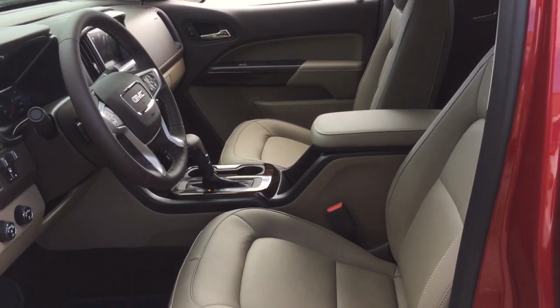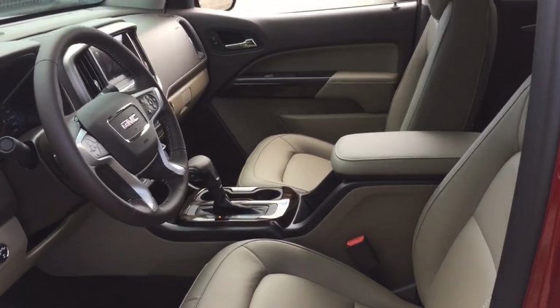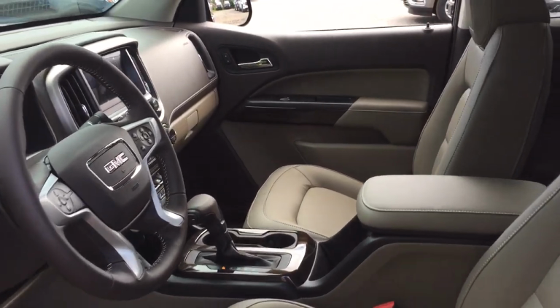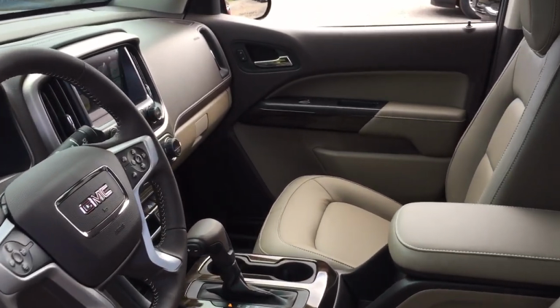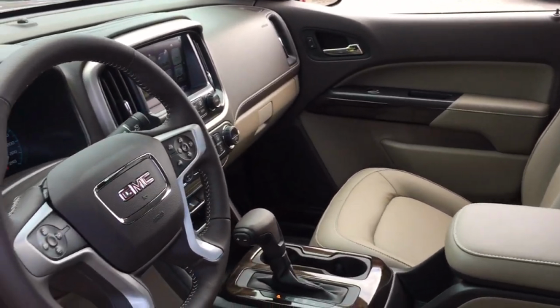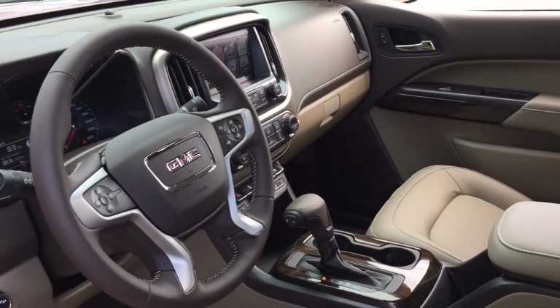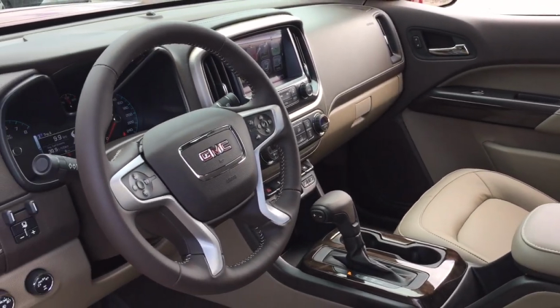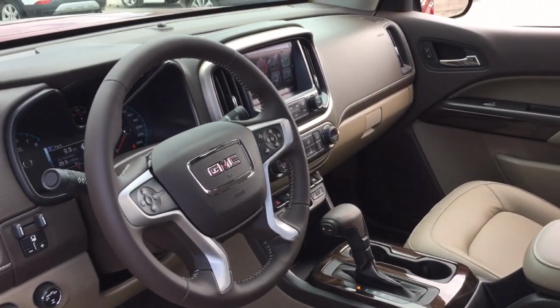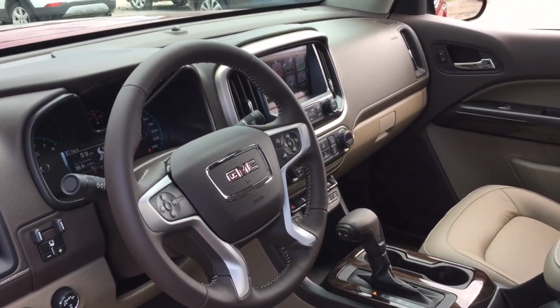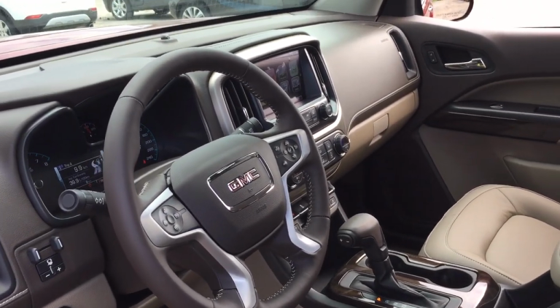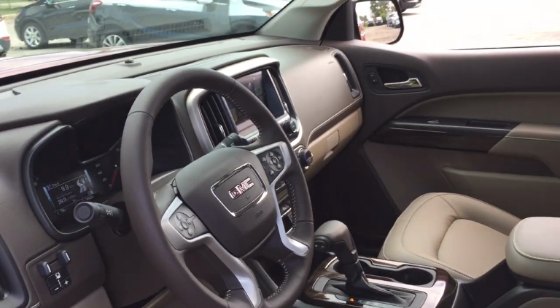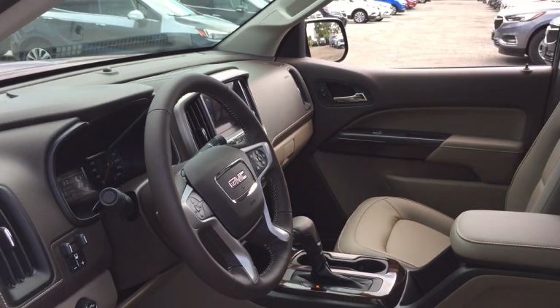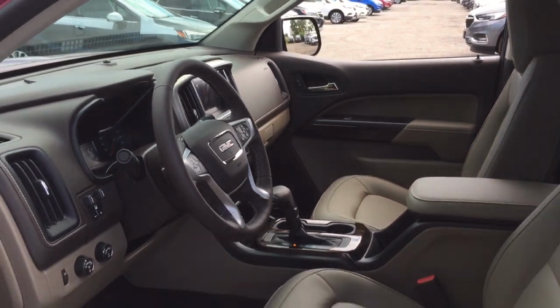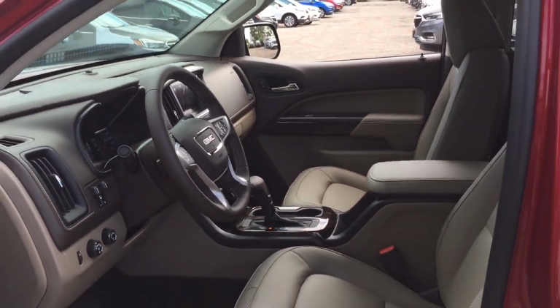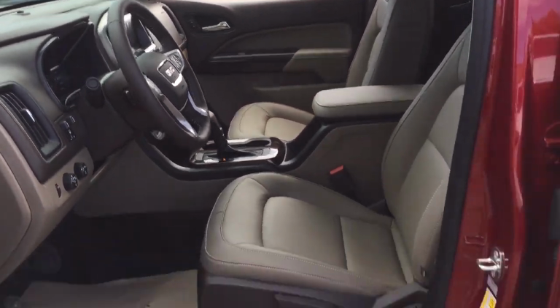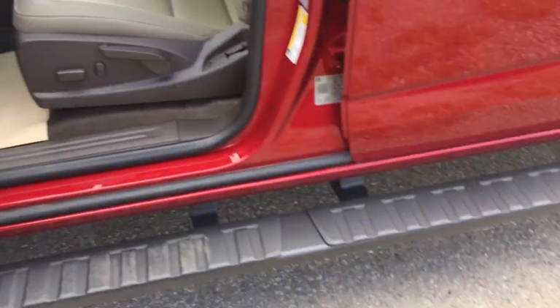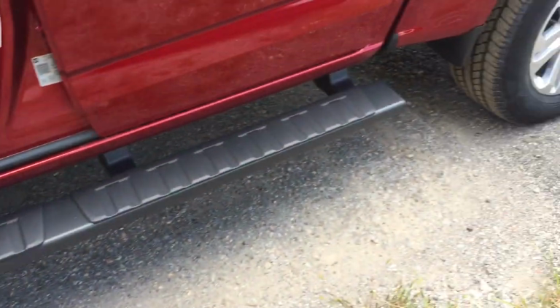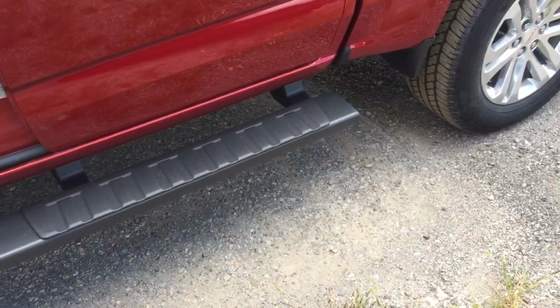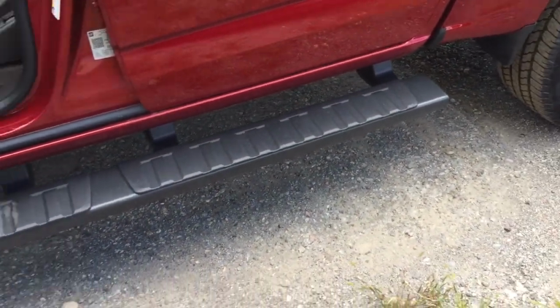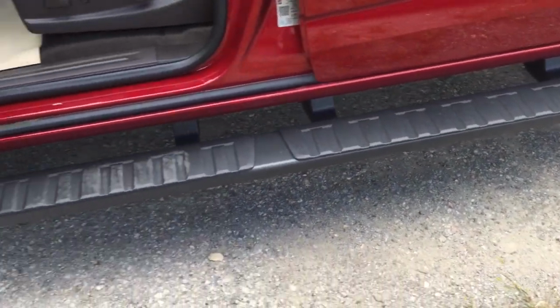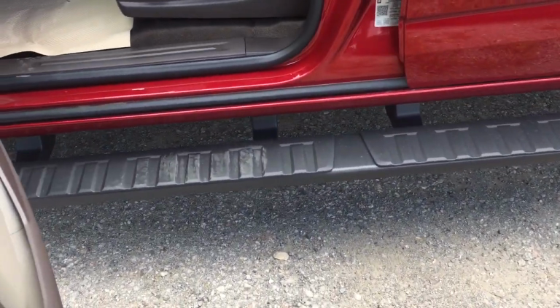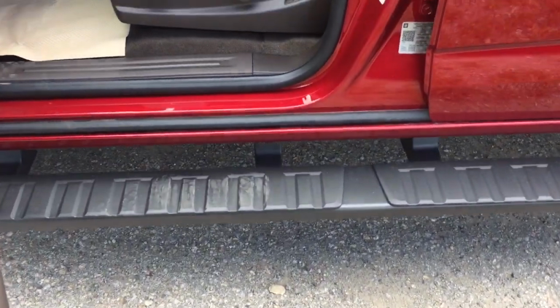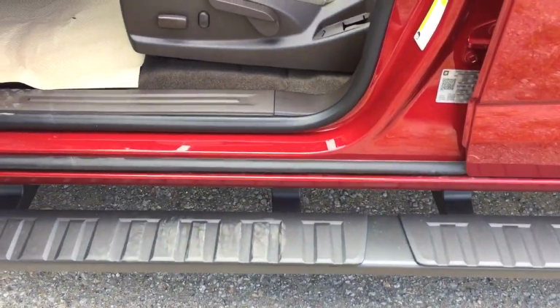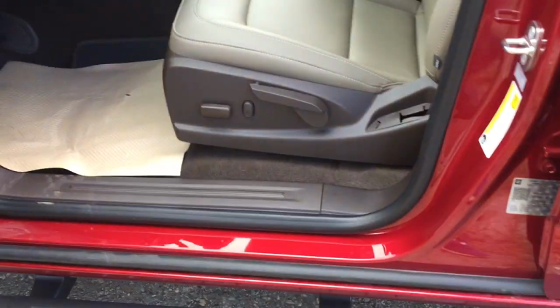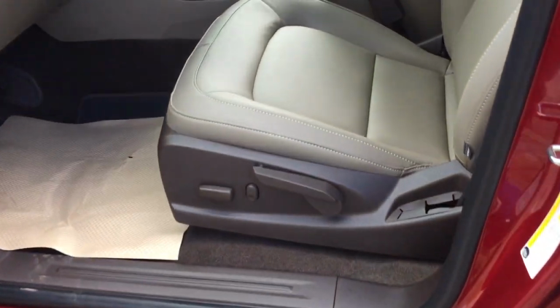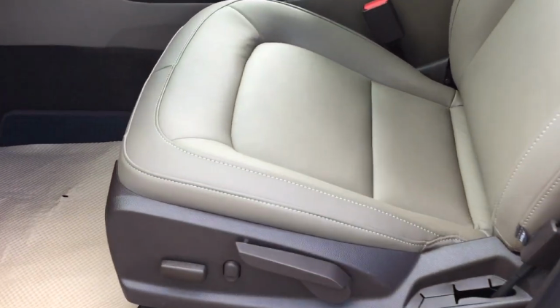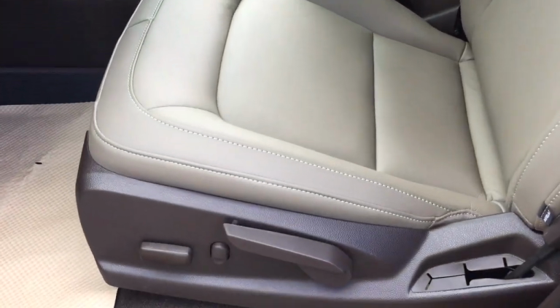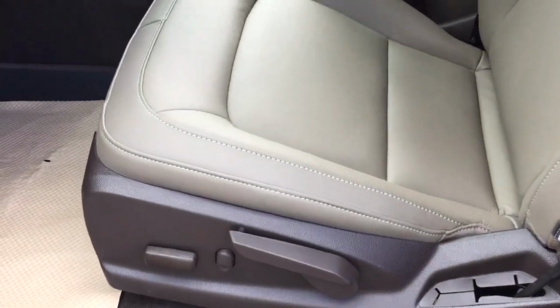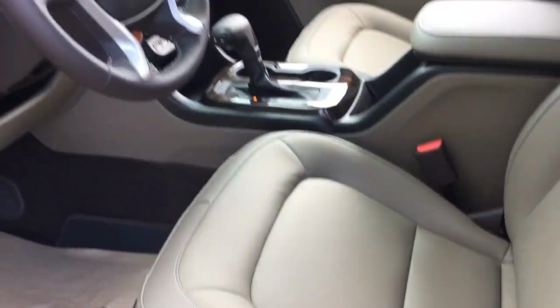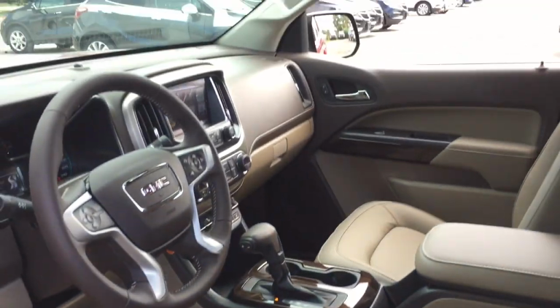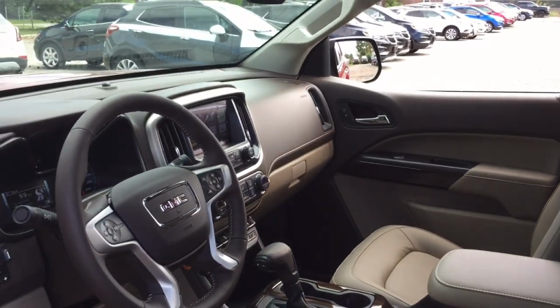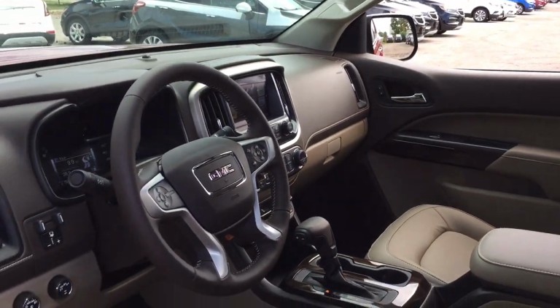All right, take a look around — see where everything is and what's included in this SLT Canyon. Starting over here on the driver's side on the left, you've got the assist step door-to-door, and the power driver adjustable seat with lumbar supports.